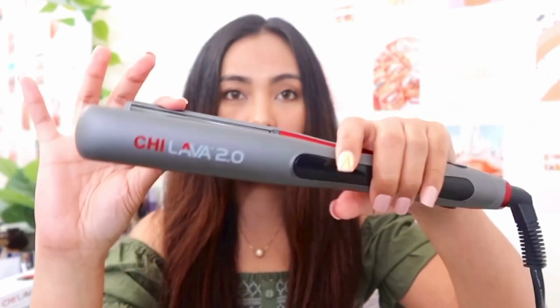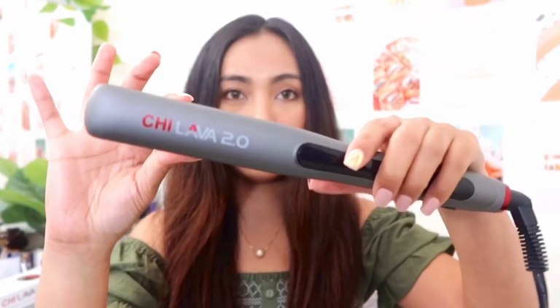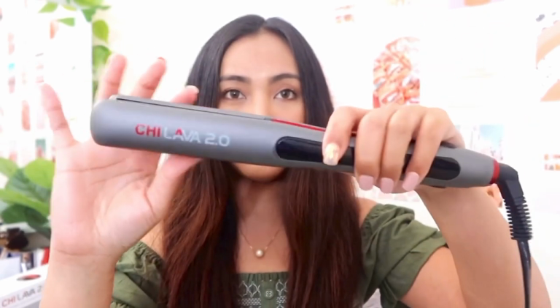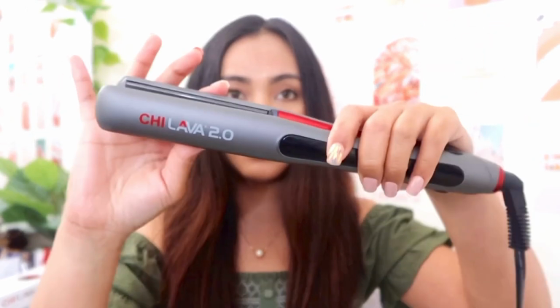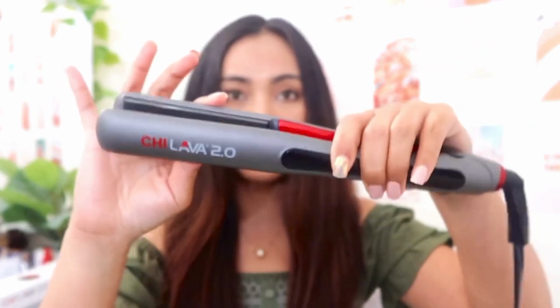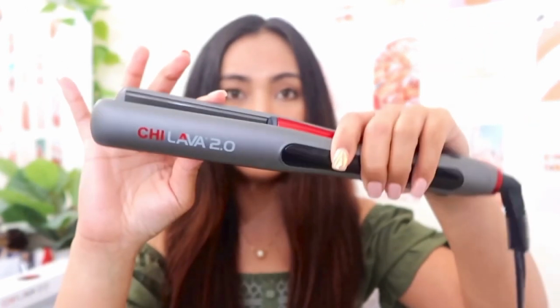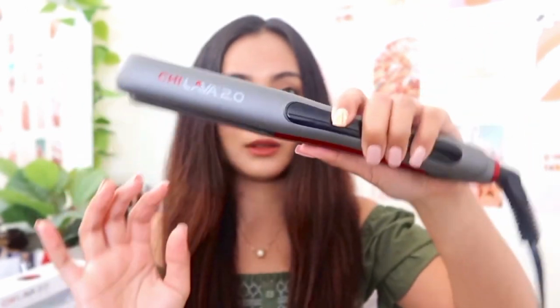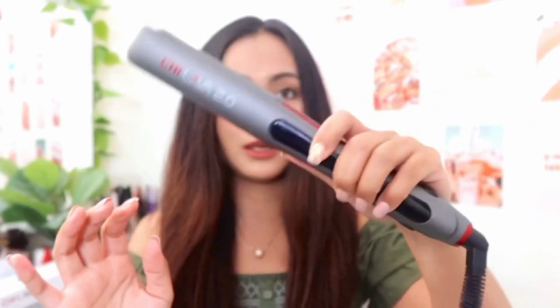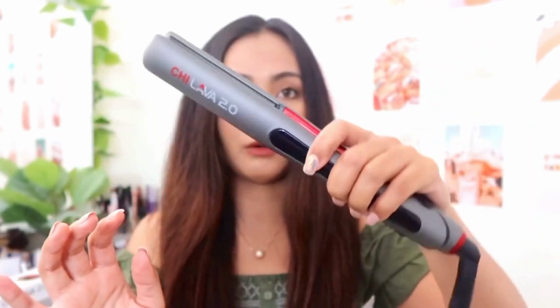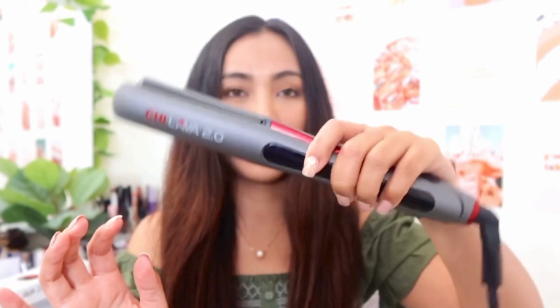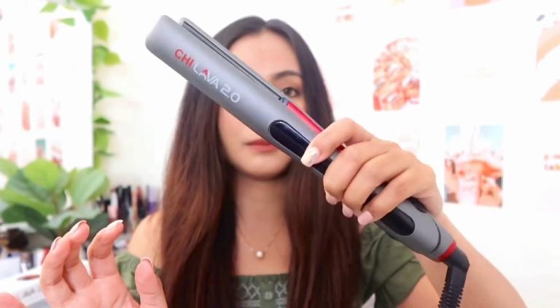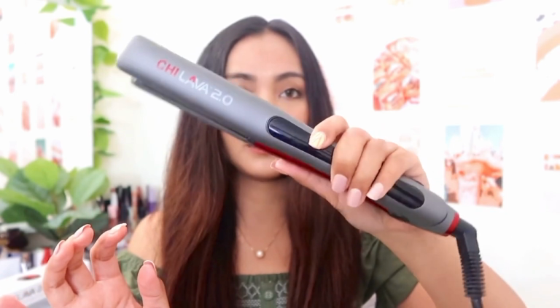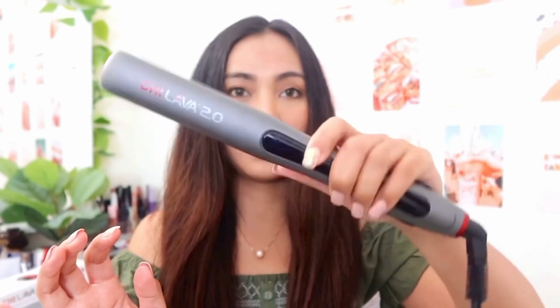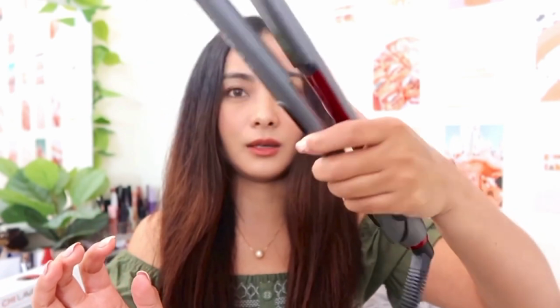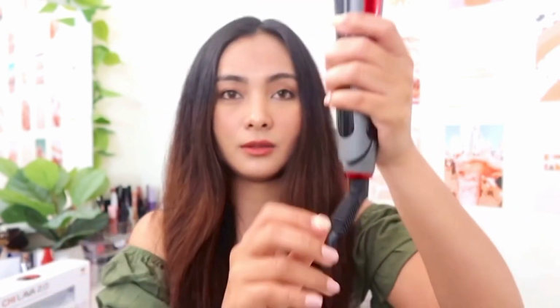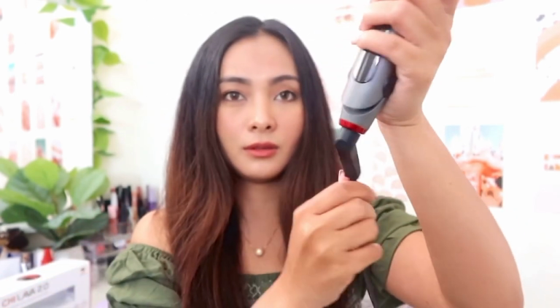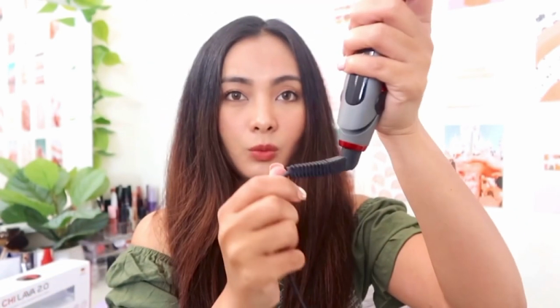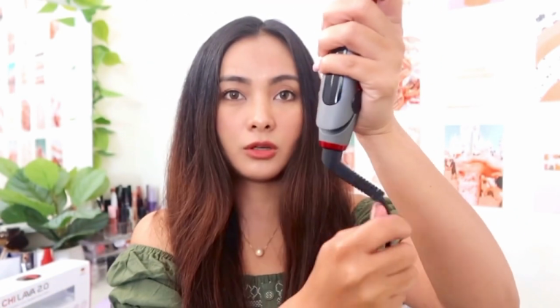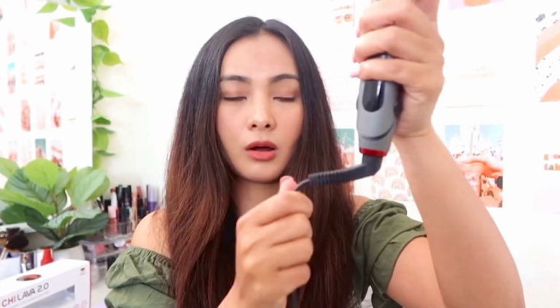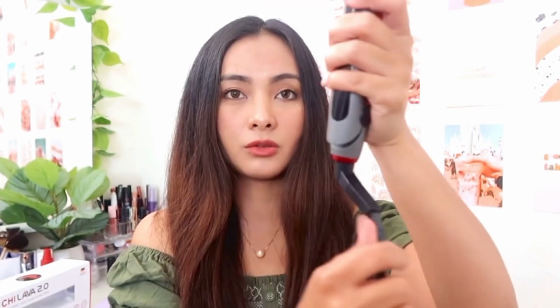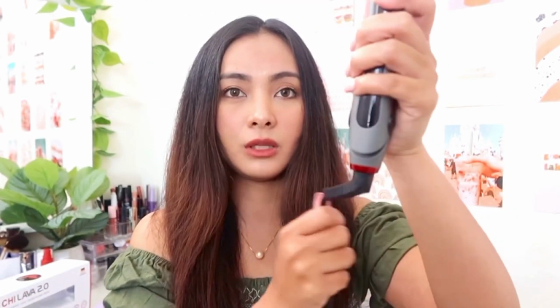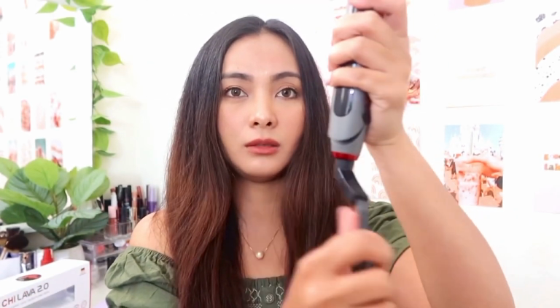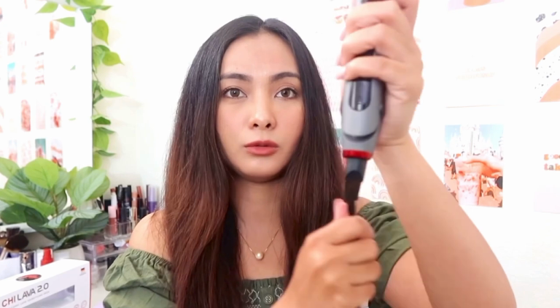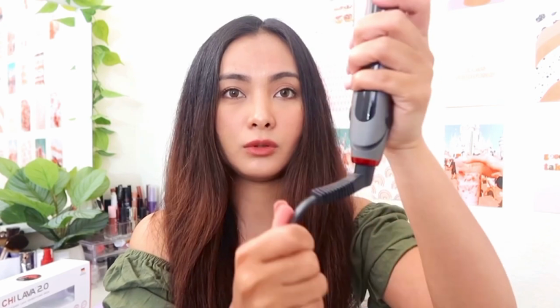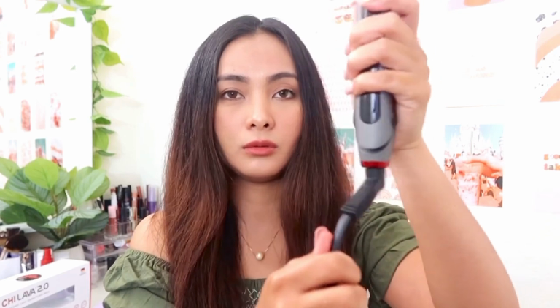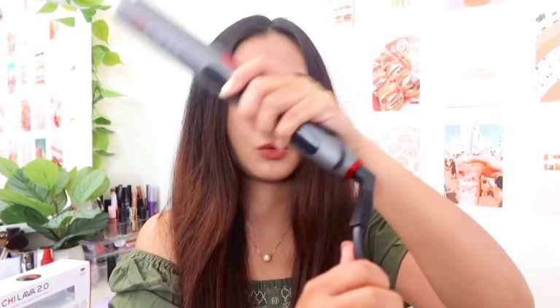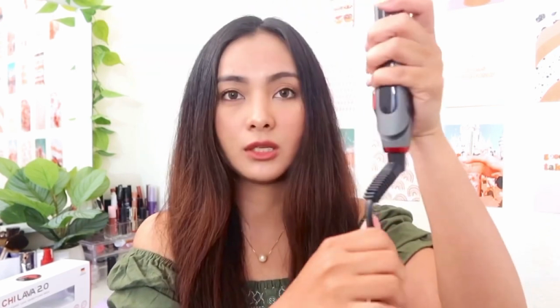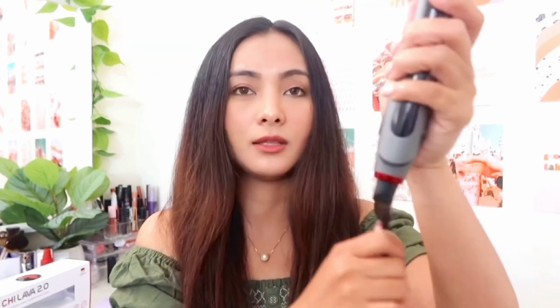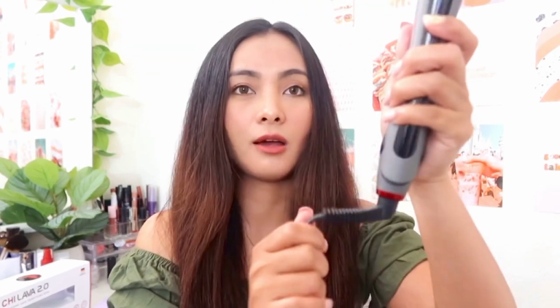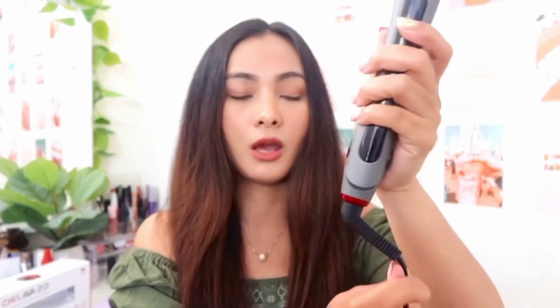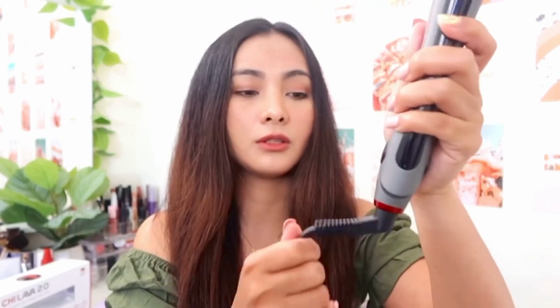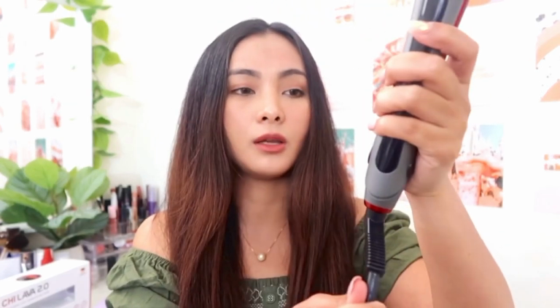It looks really thin, it is very light, and it turns around so it's really easy to use. Switching sides is not very hard on this one.